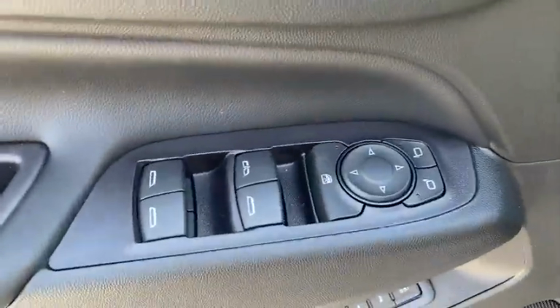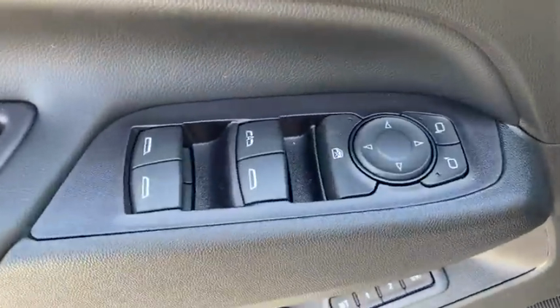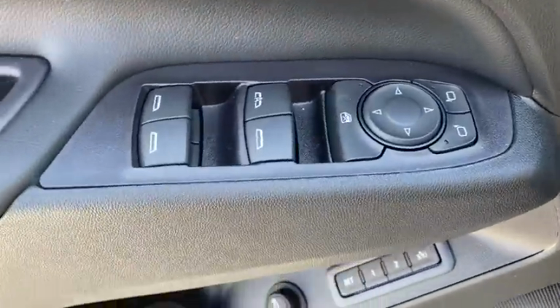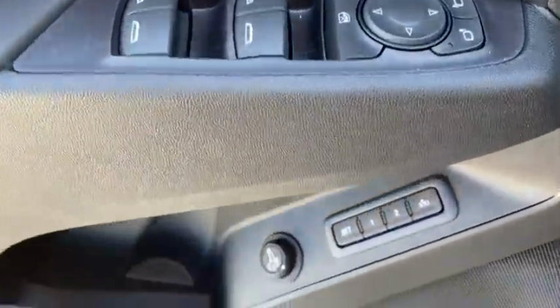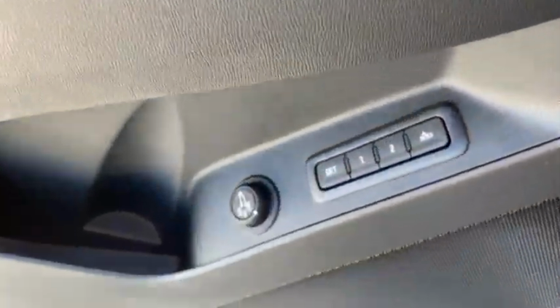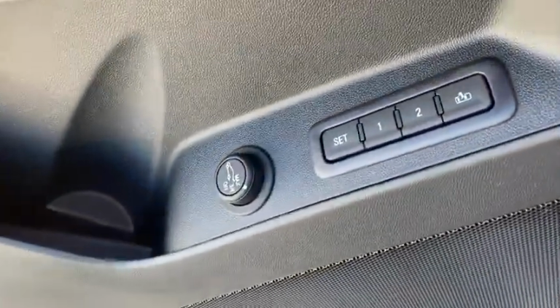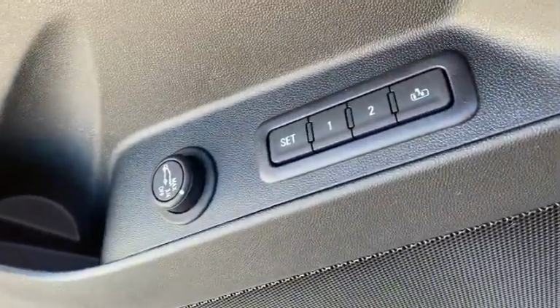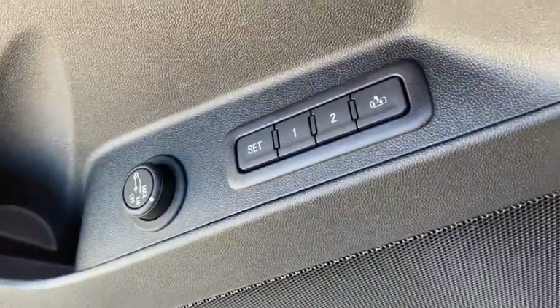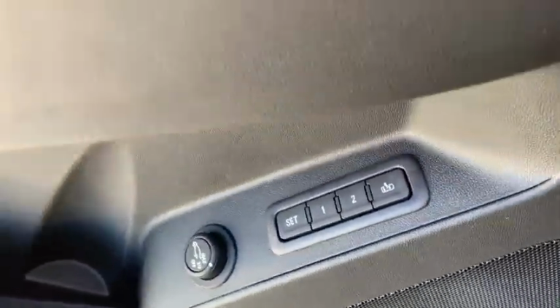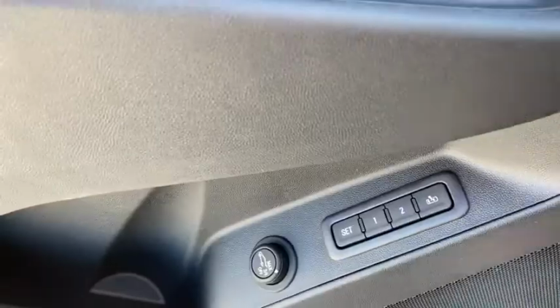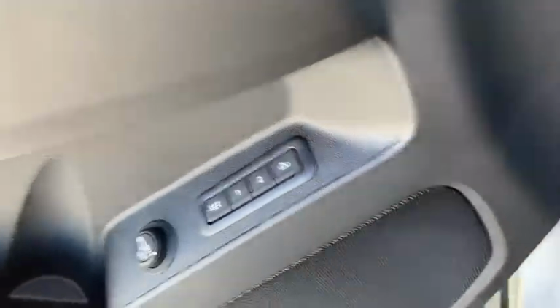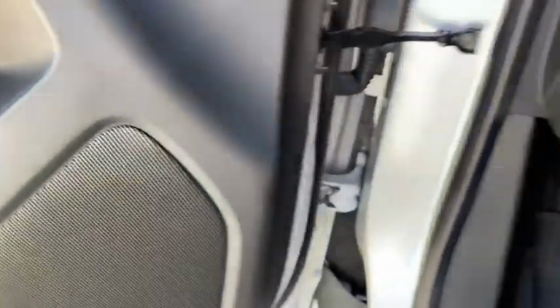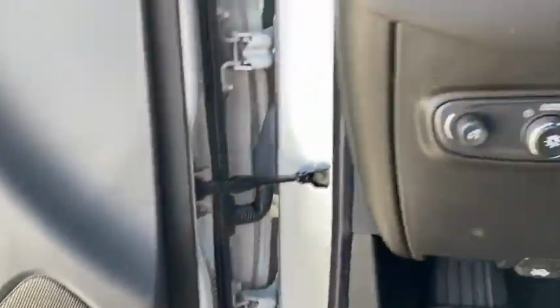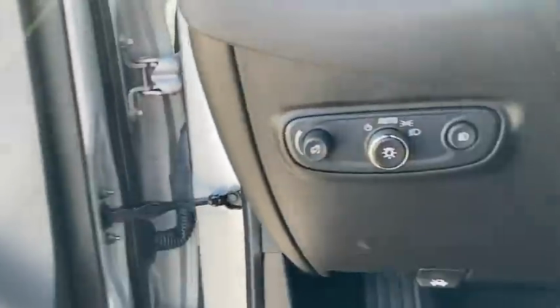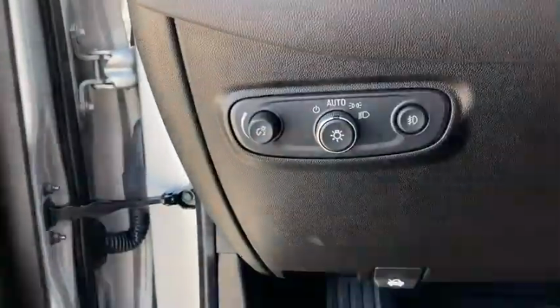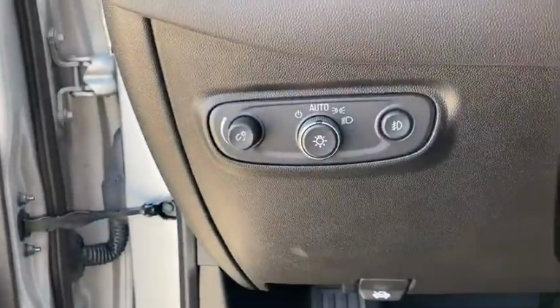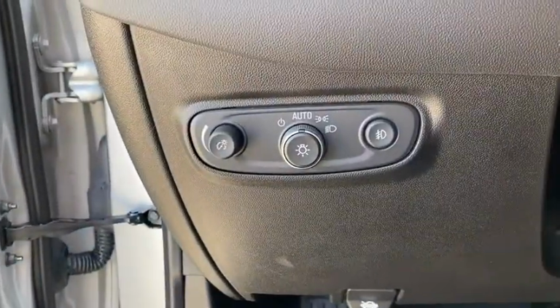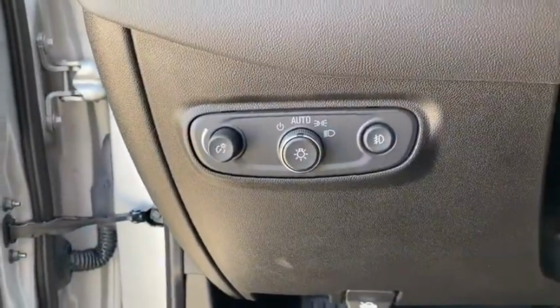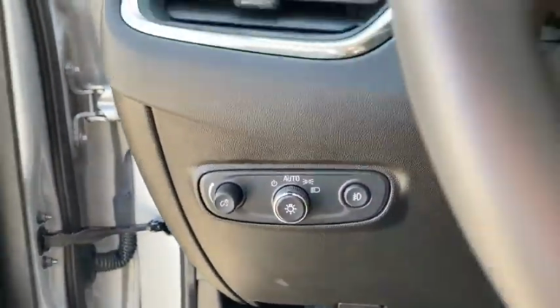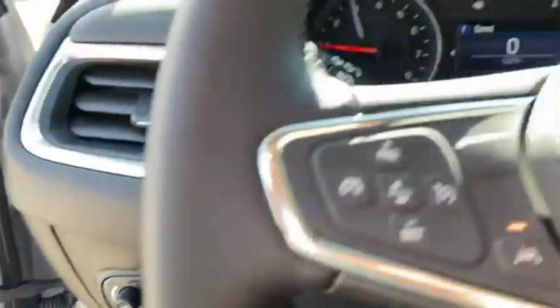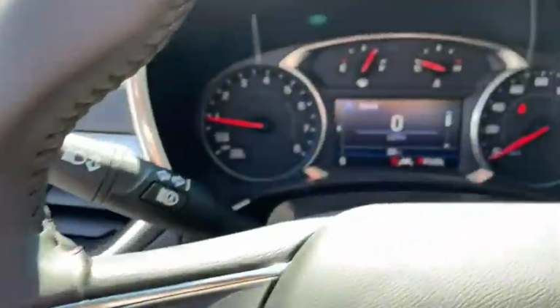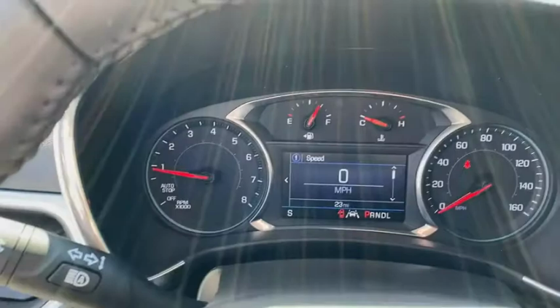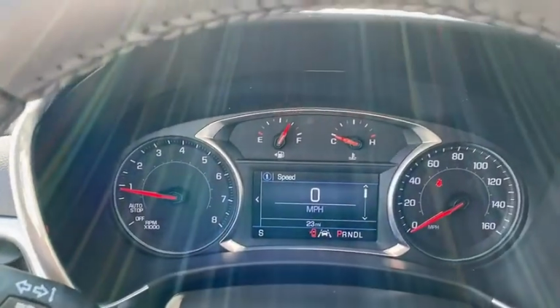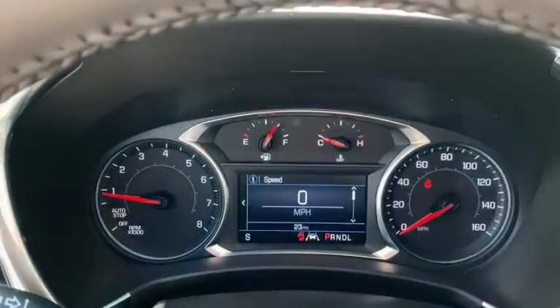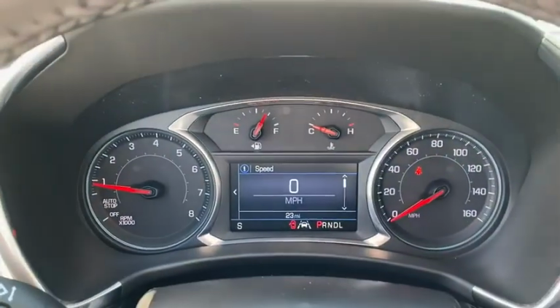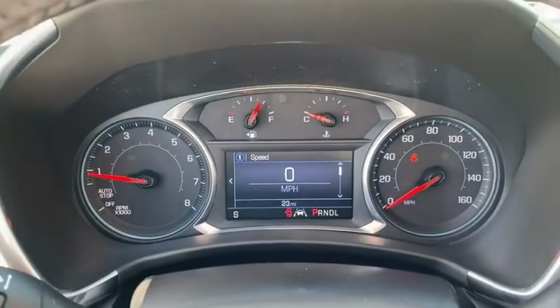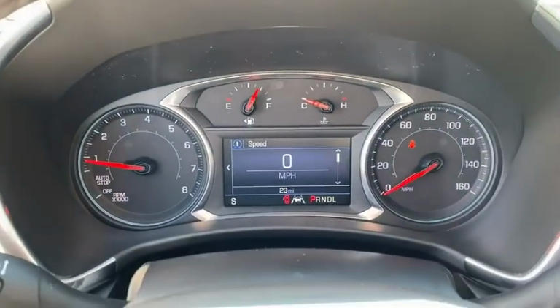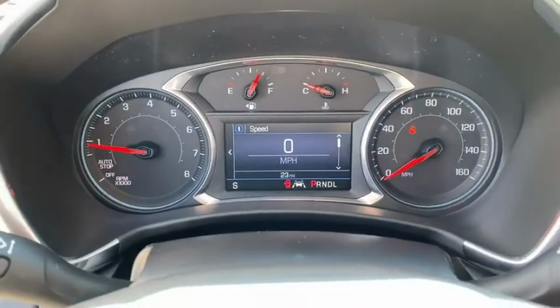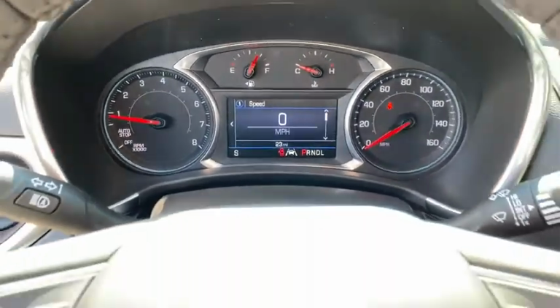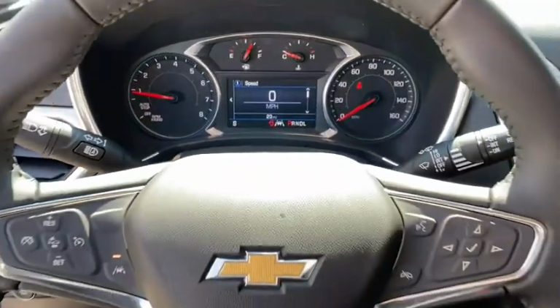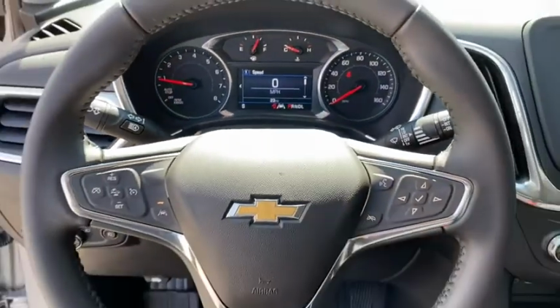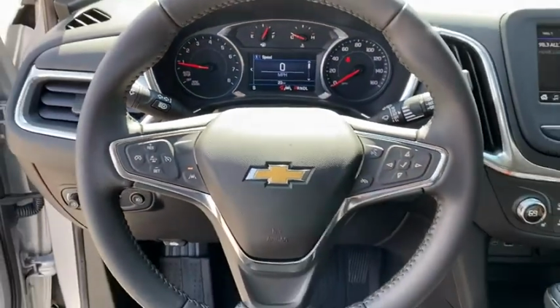Compass, security system, trip computer, electronic stability control, tachometer, overhead console, brake assist, panic alarm, remote keyless entry, power driver's seat, rear window wiper, driver vanity mirror.